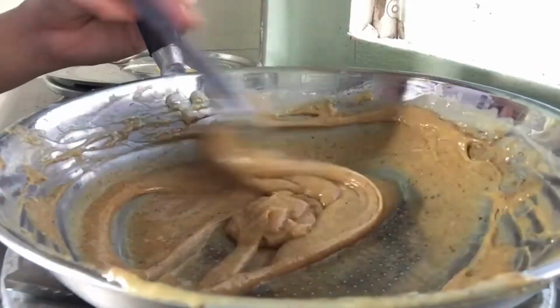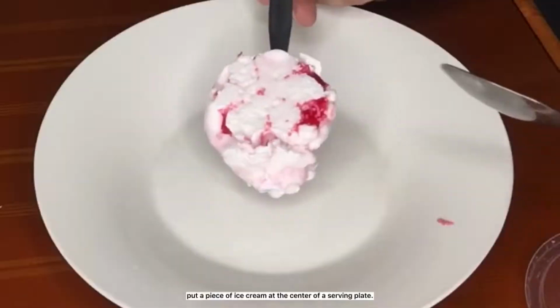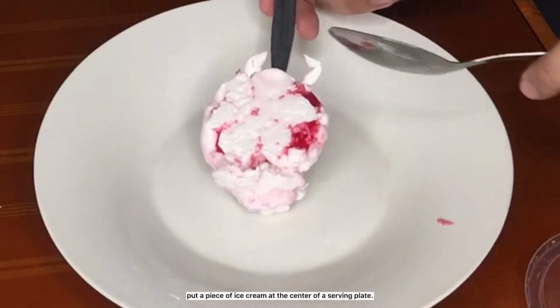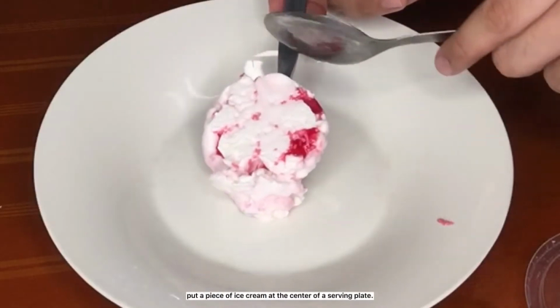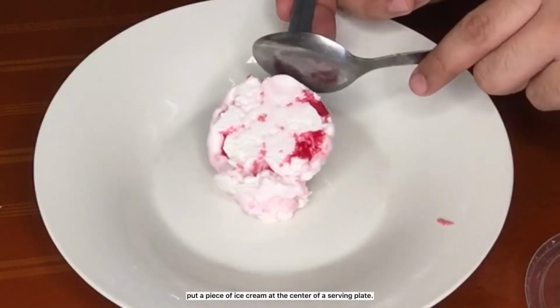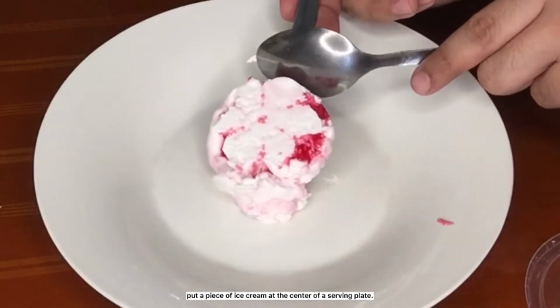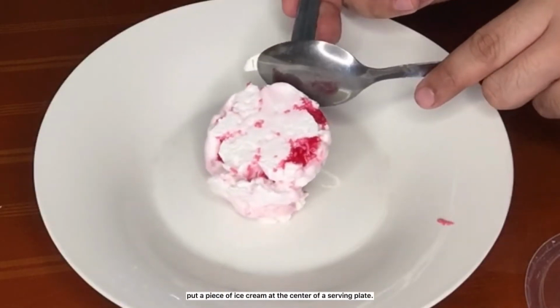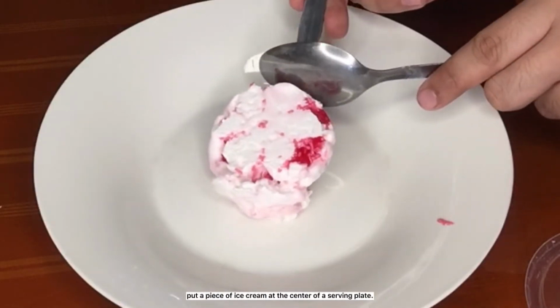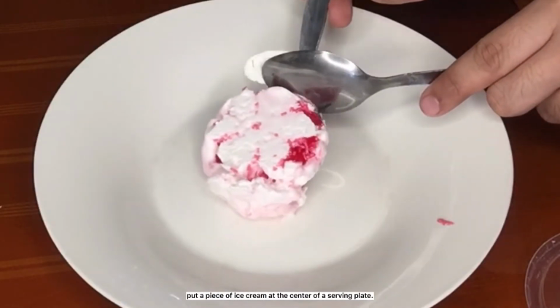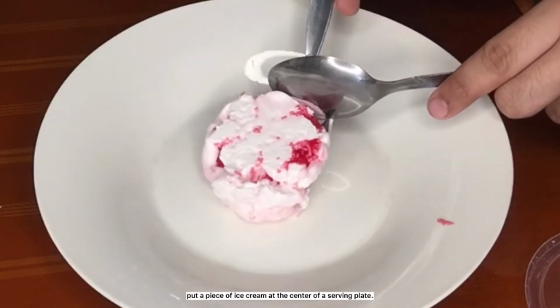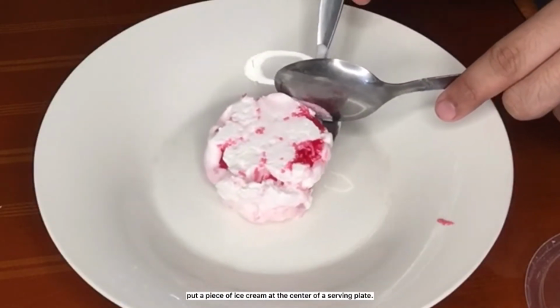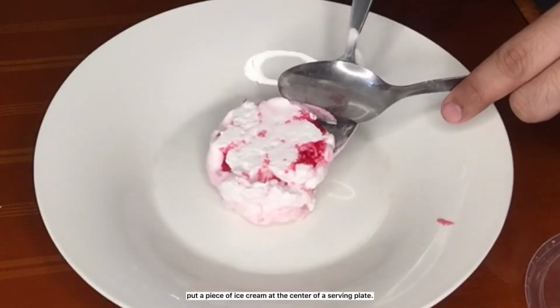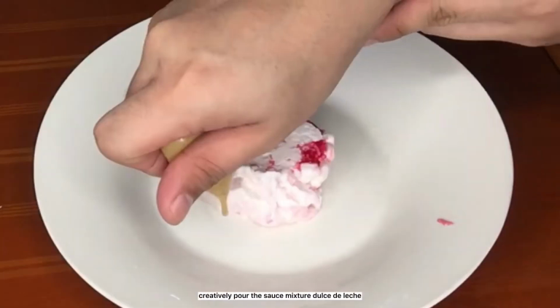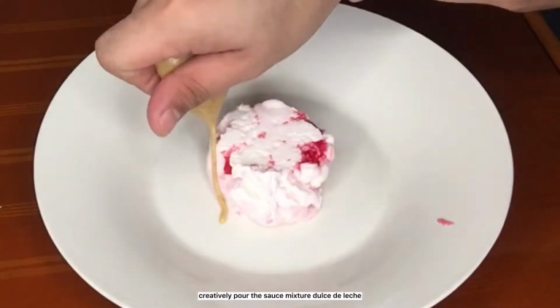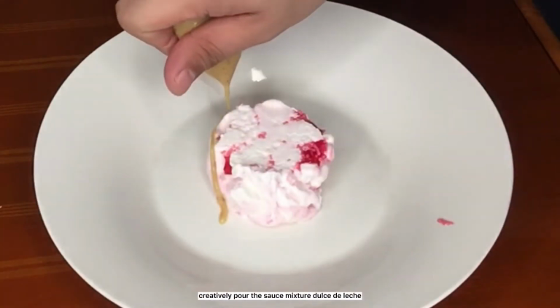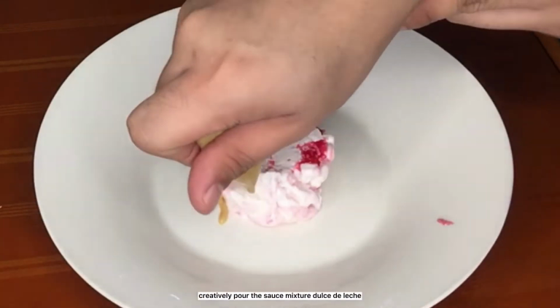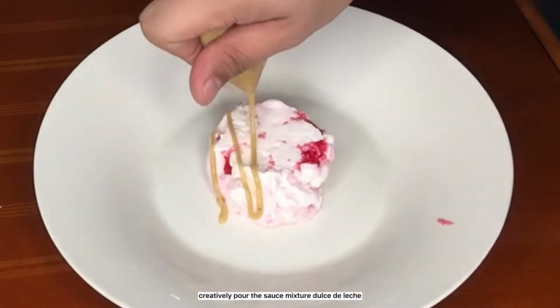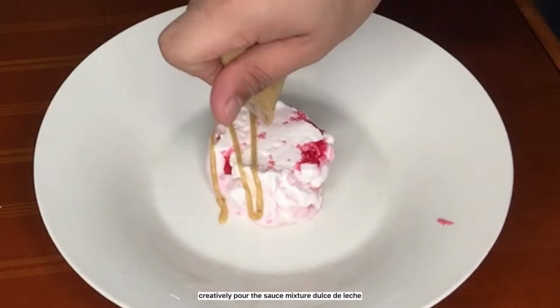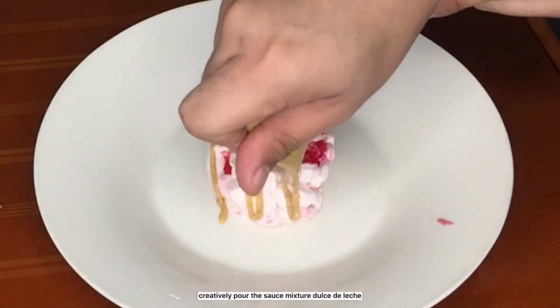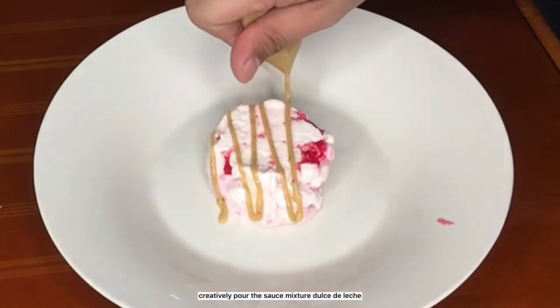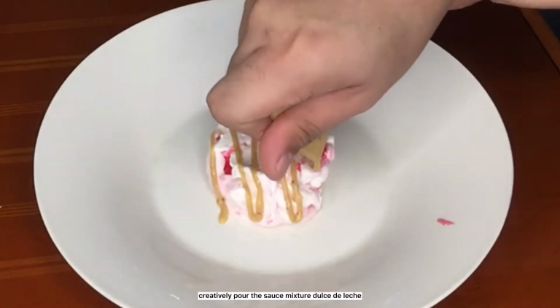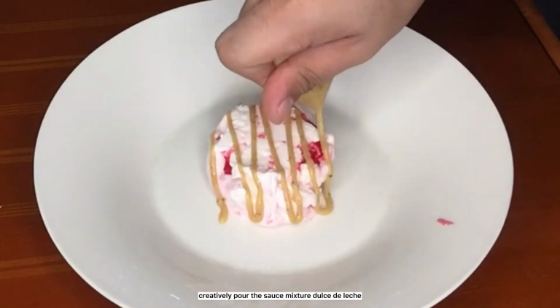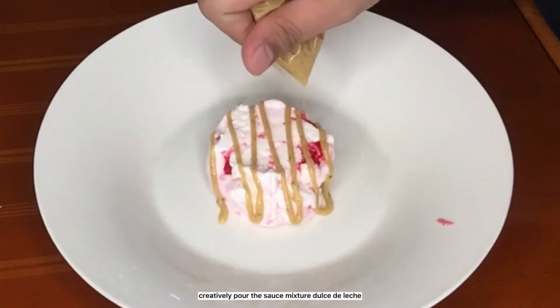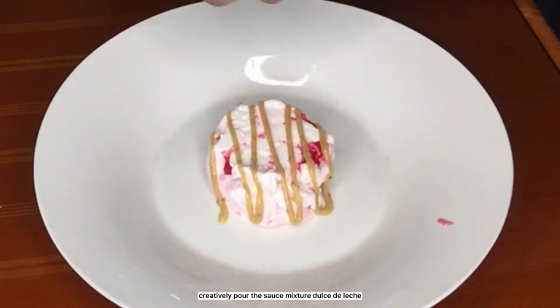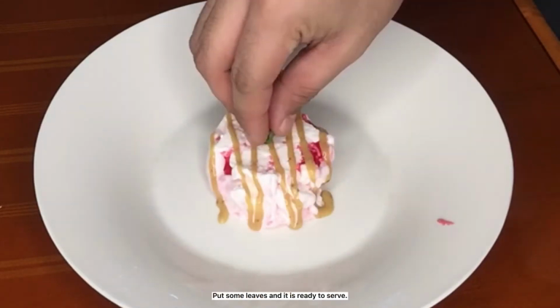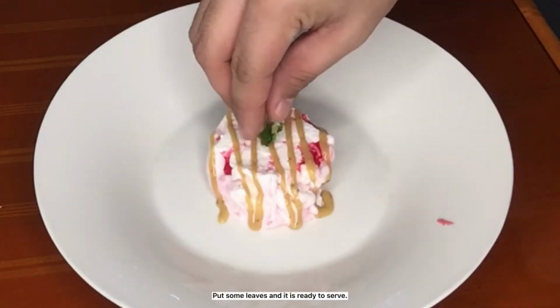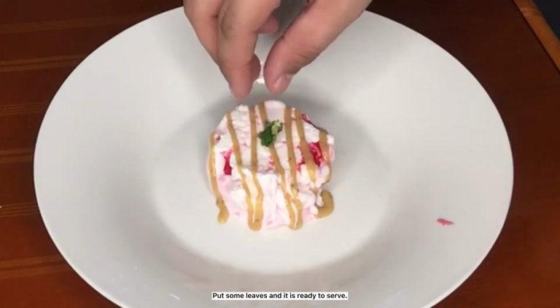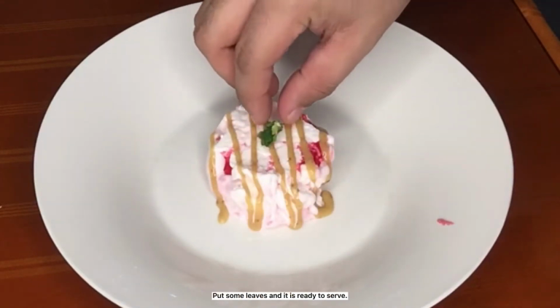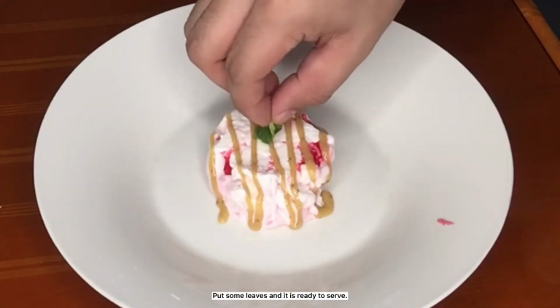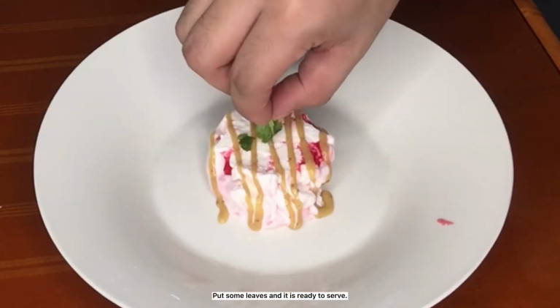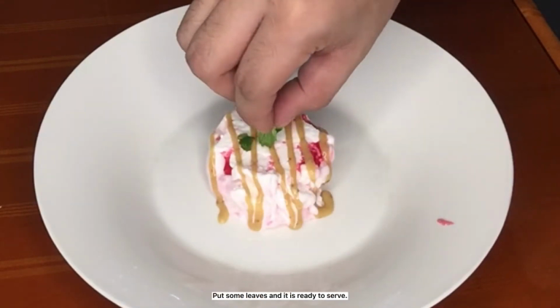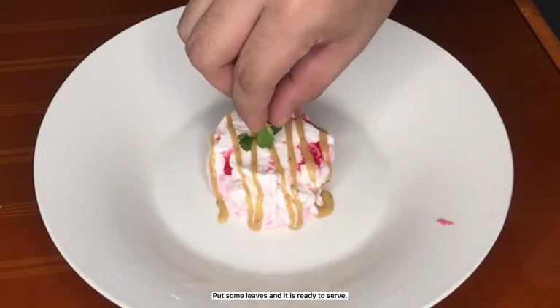Put a piece of ice cream at the center of a serving plate. Creatively pour the dulce de leche sauce mixture. Put some leaves and it is ready to serve.